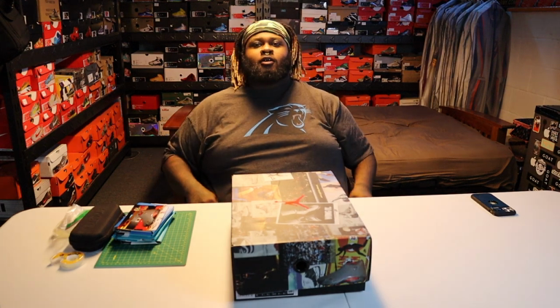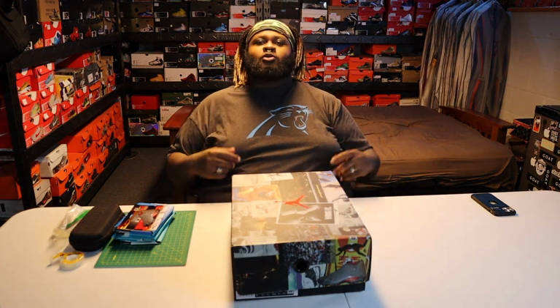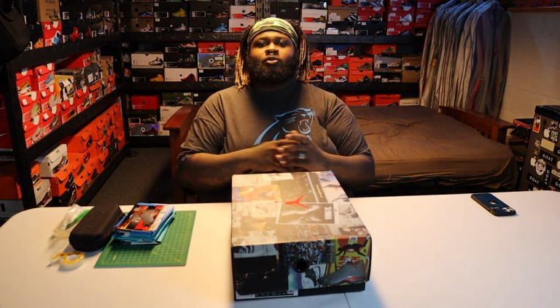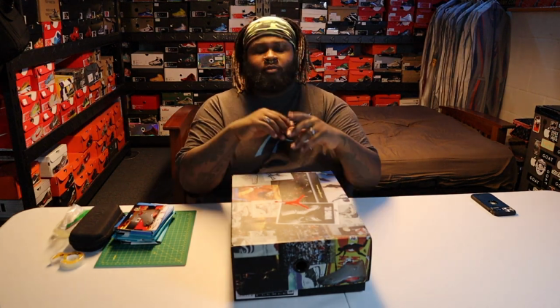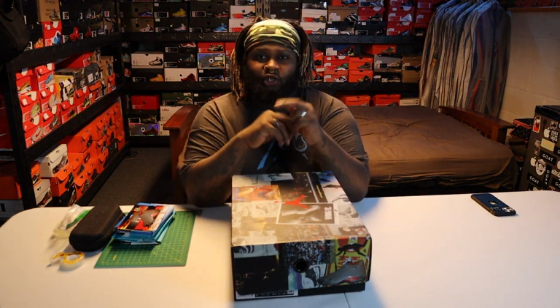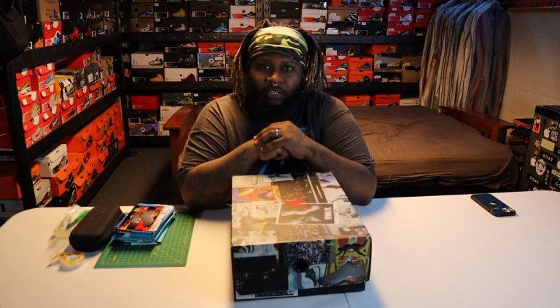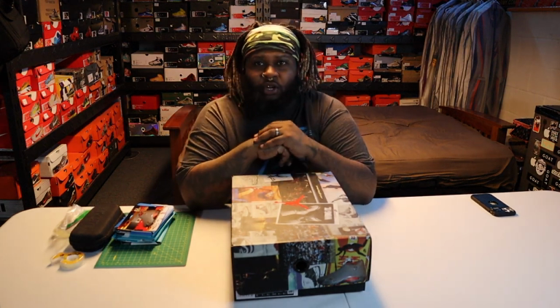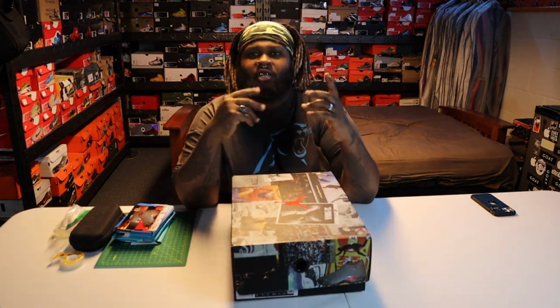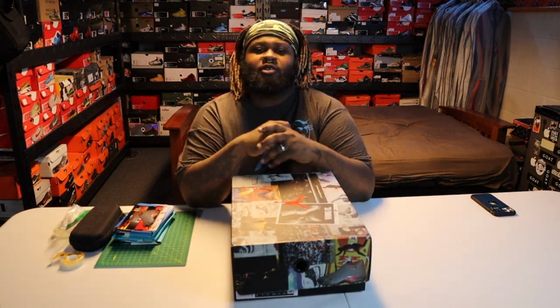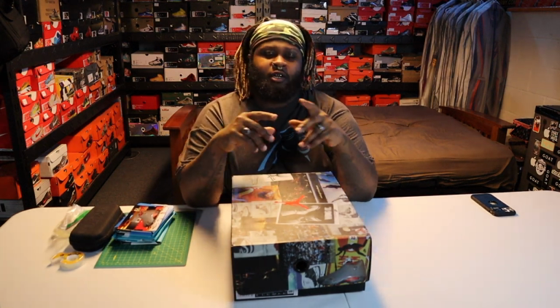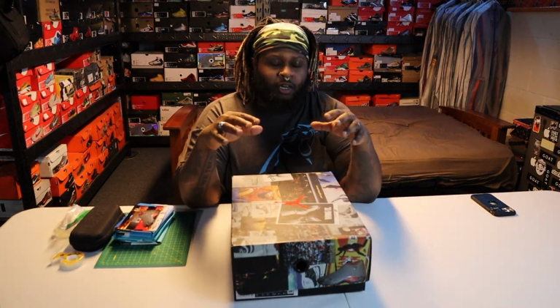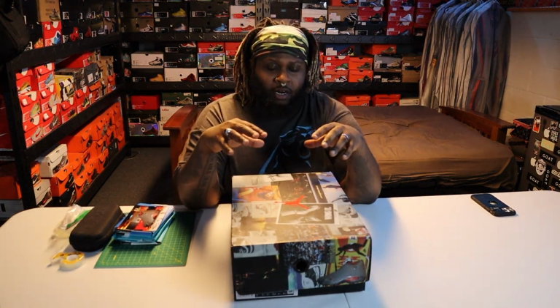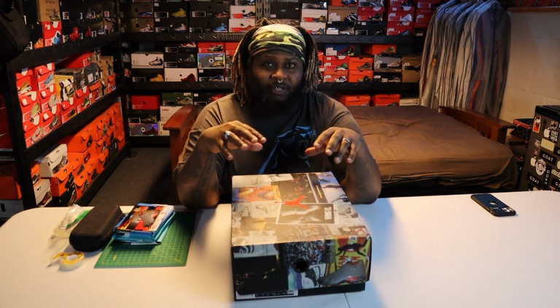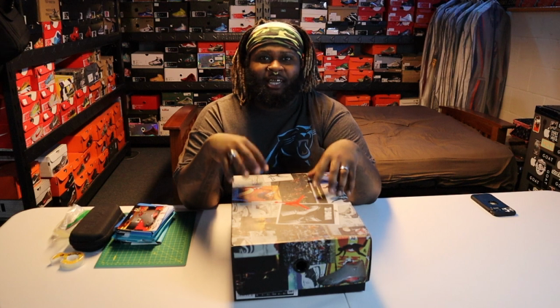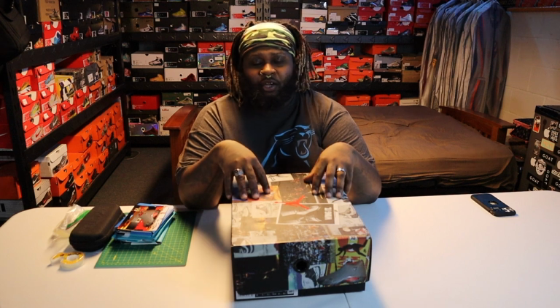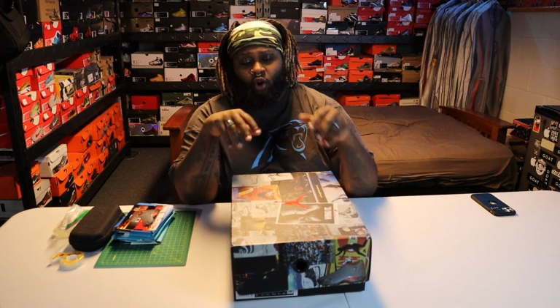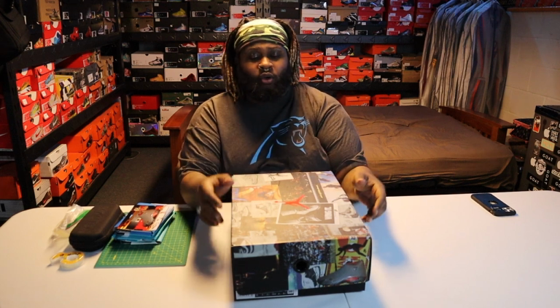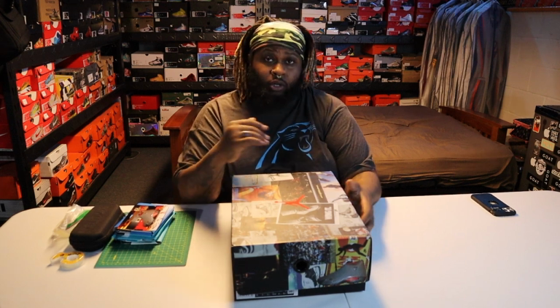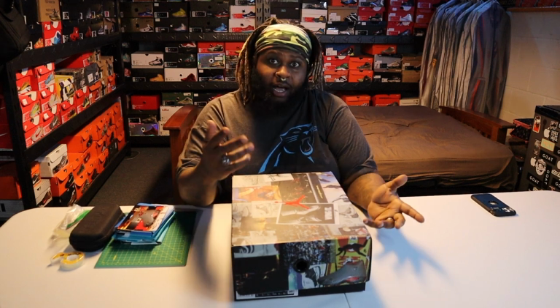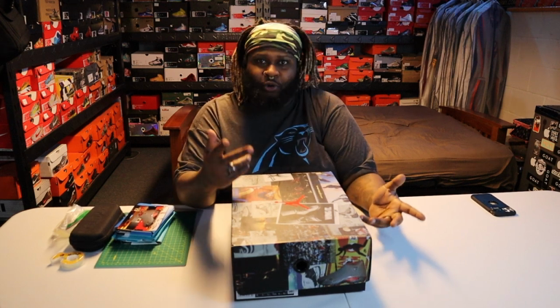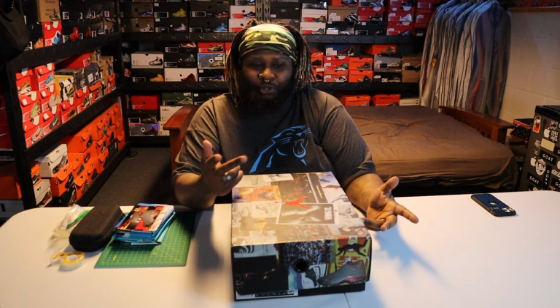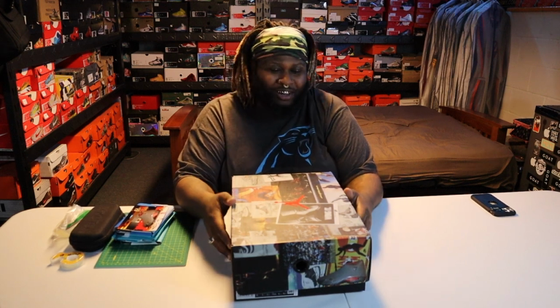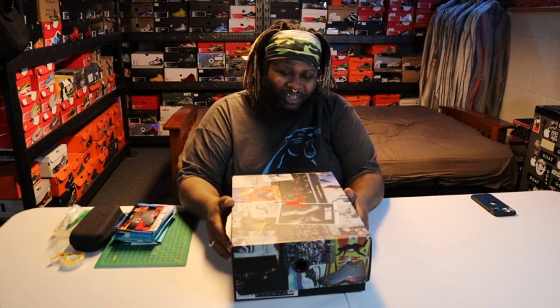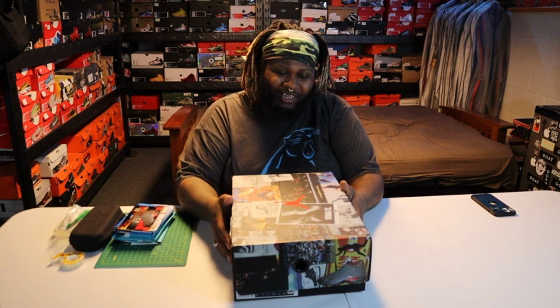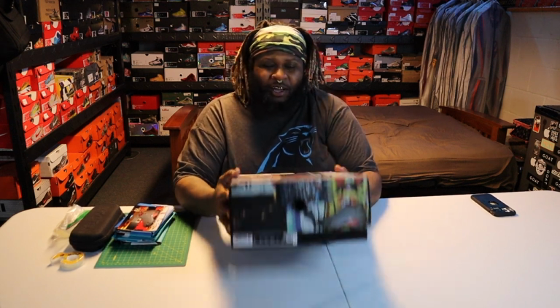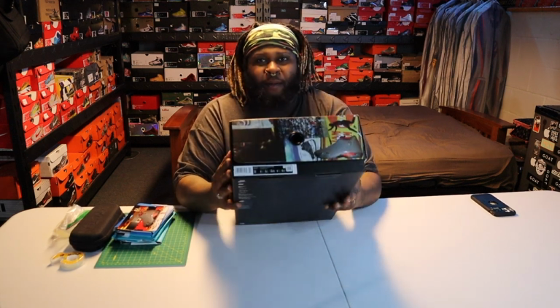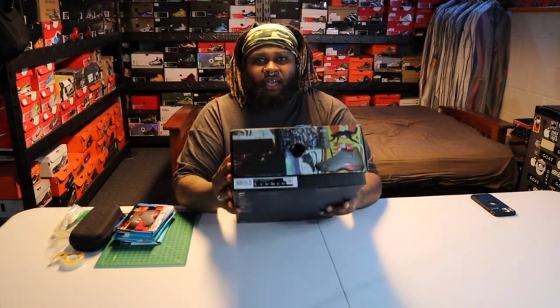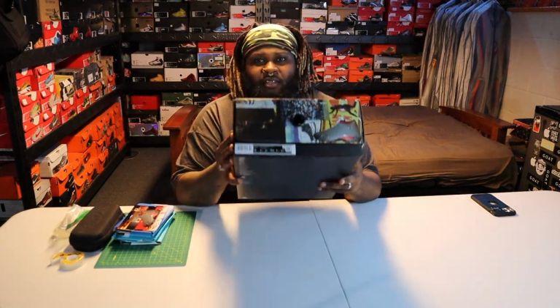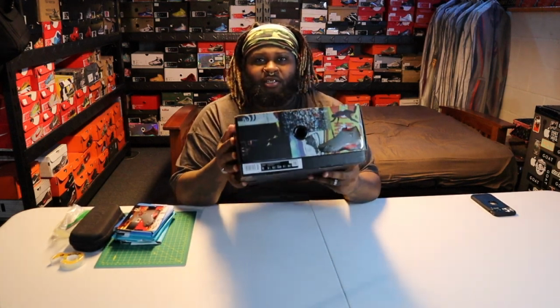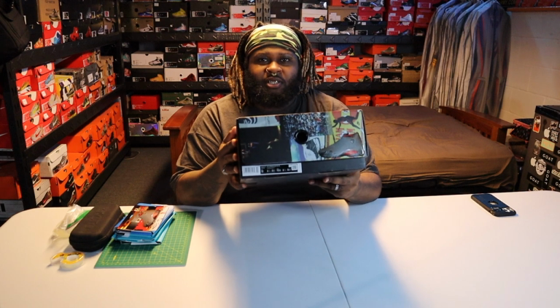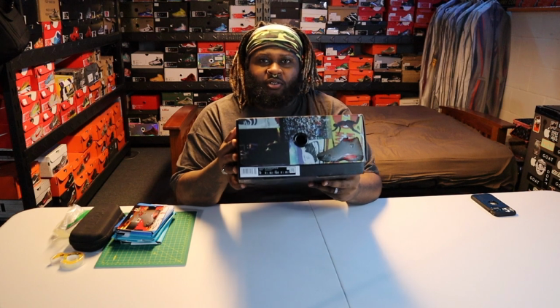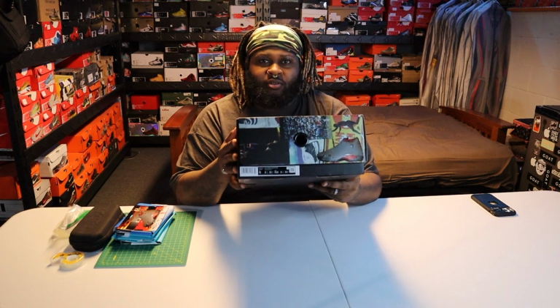Yo, what's going on YouTube? It's your boy Saint Hendo, God's favorite sneaker head. Today I'm going to show you how to make custom sneaker stickers.